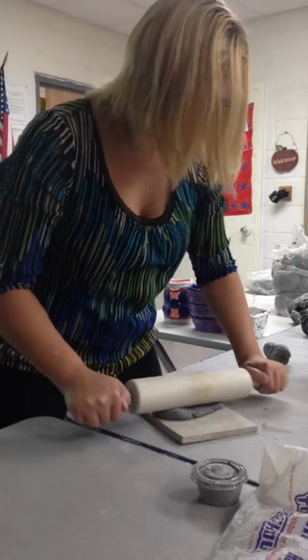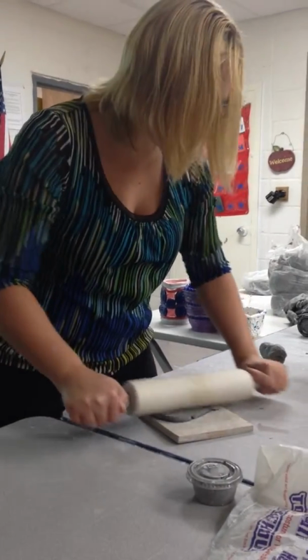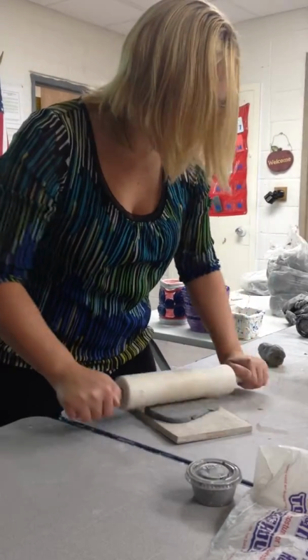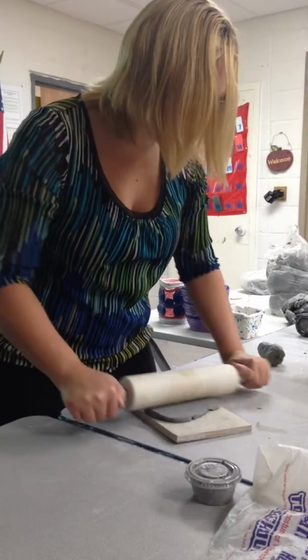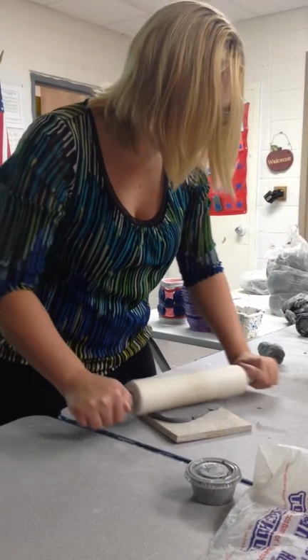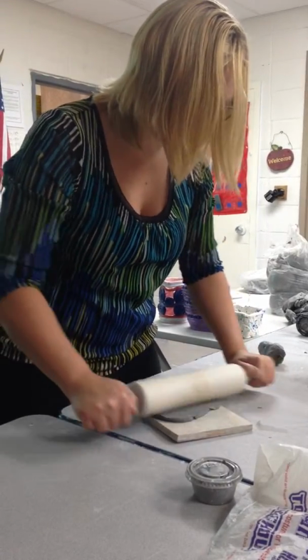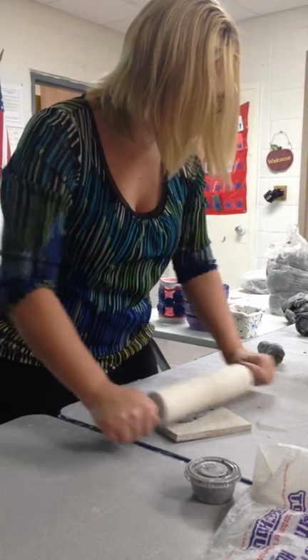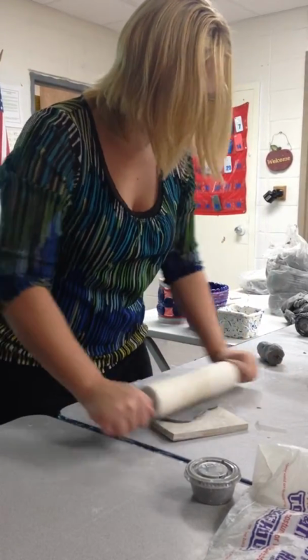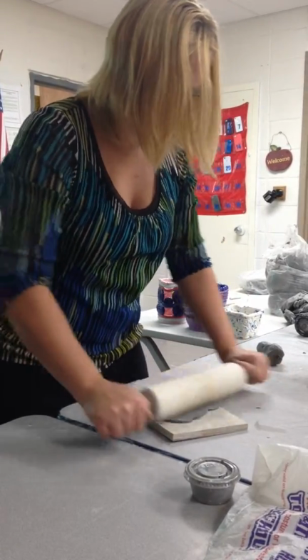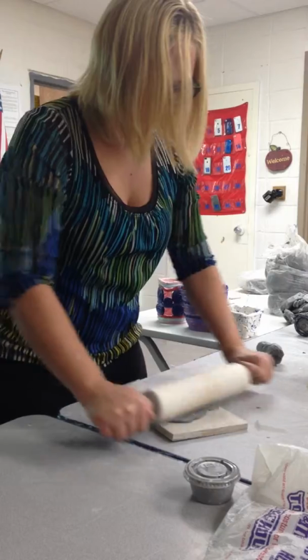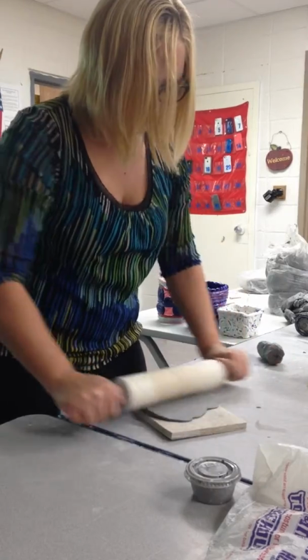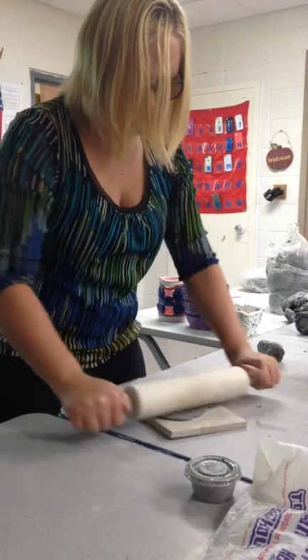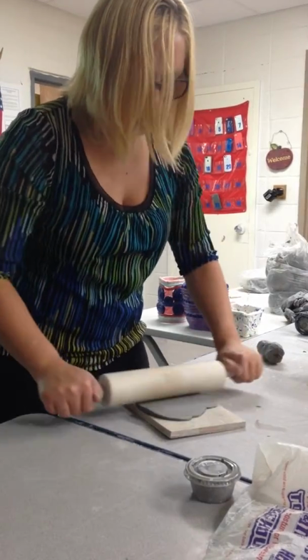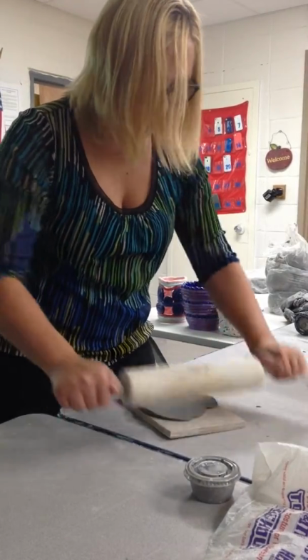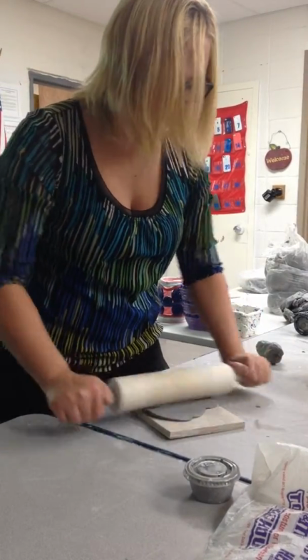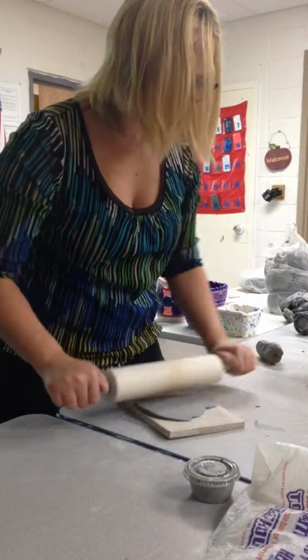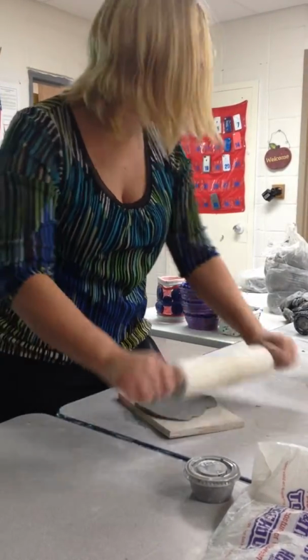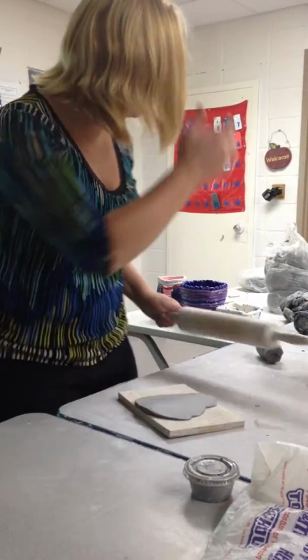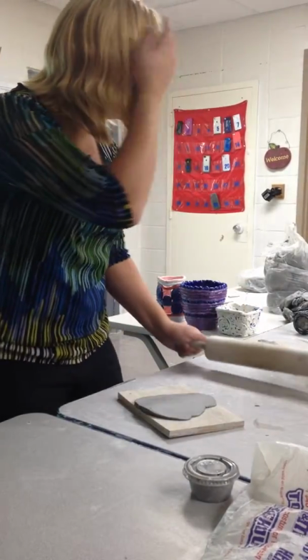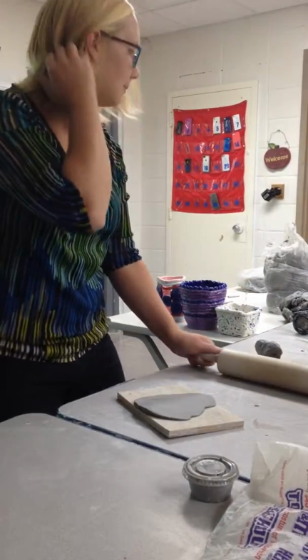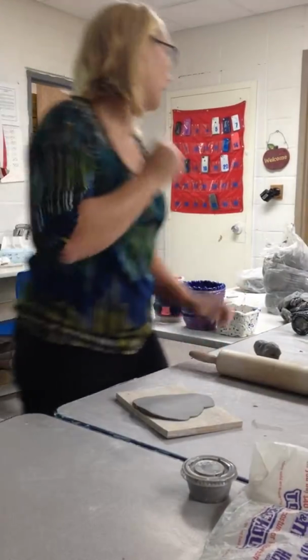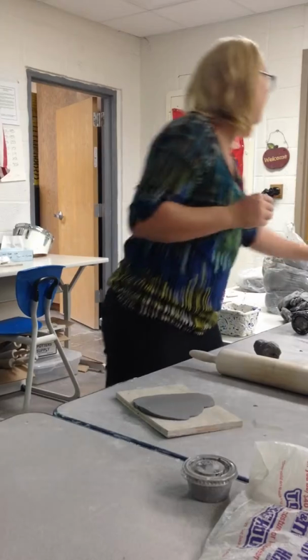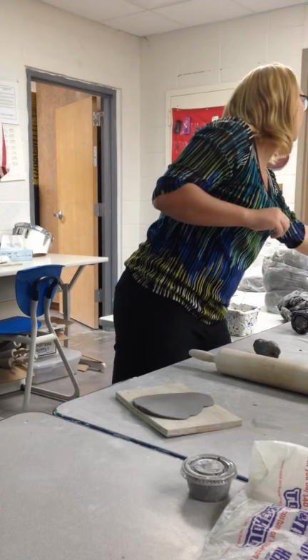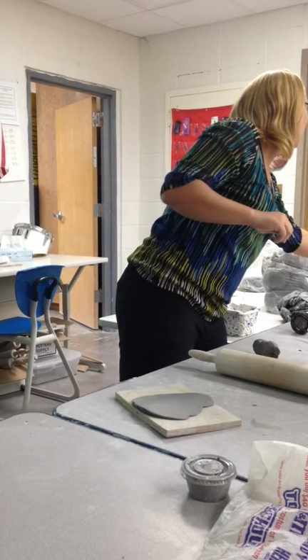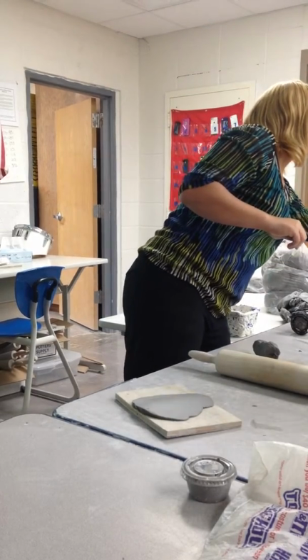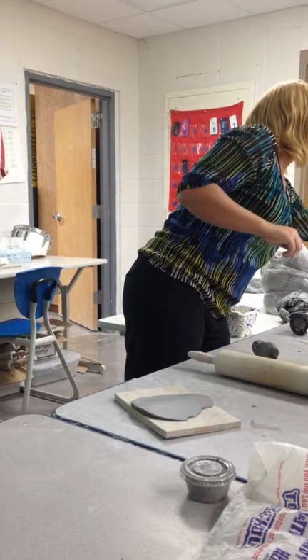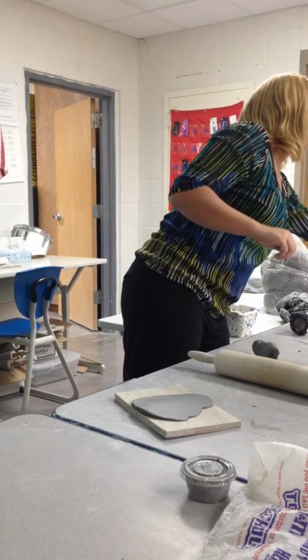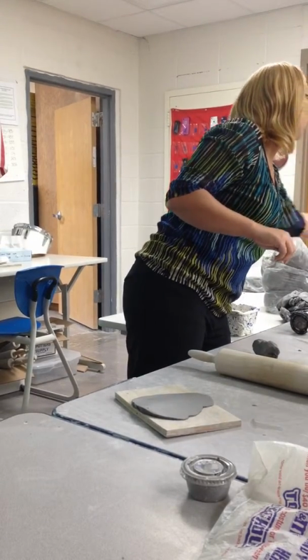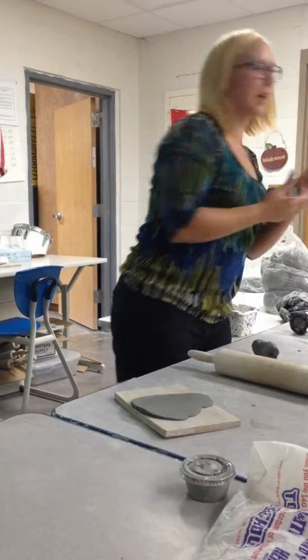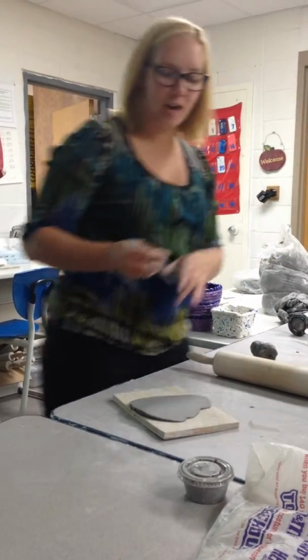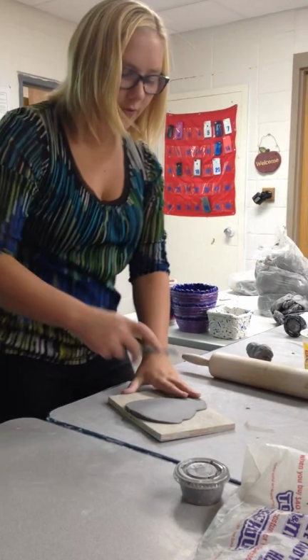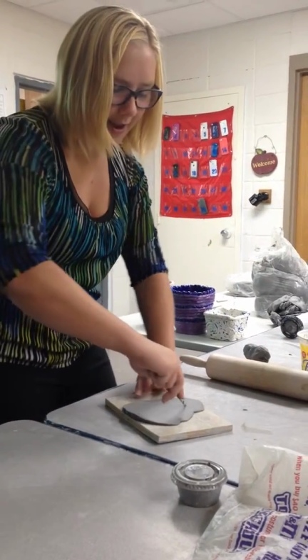How thick can your slabs and coils be? No thicker than a quarter of an inch, or the width of your pinky finger. You can make any shape that you'd like.